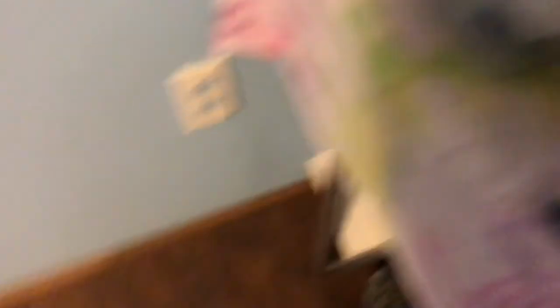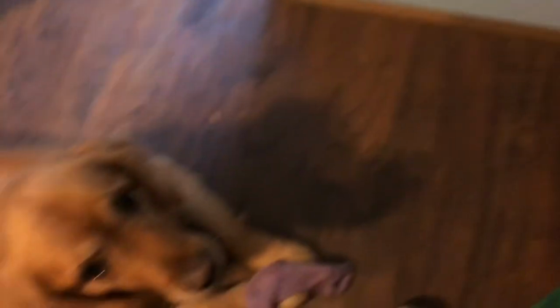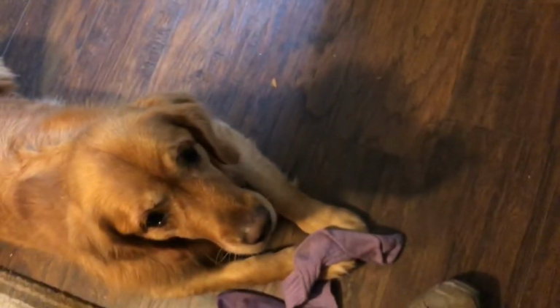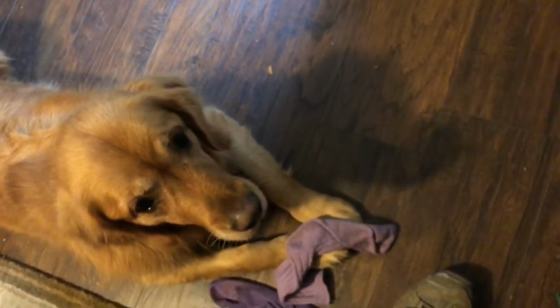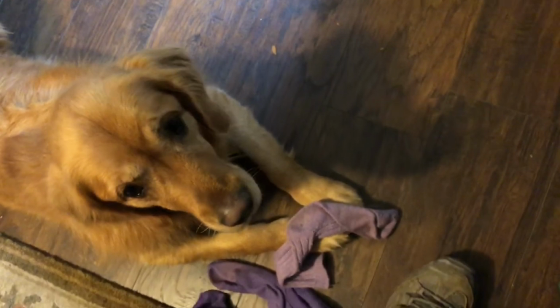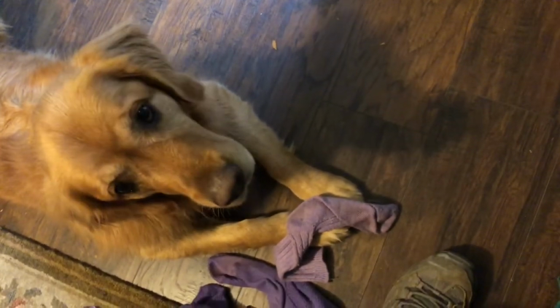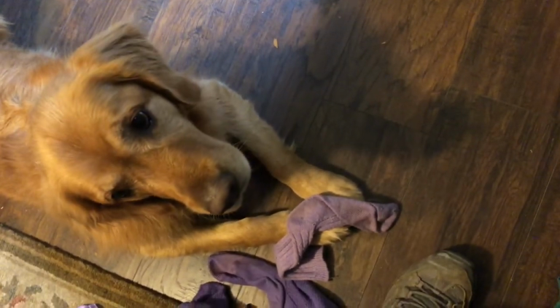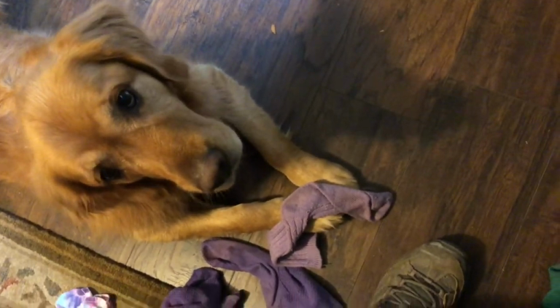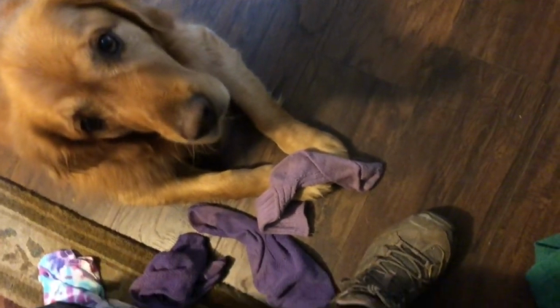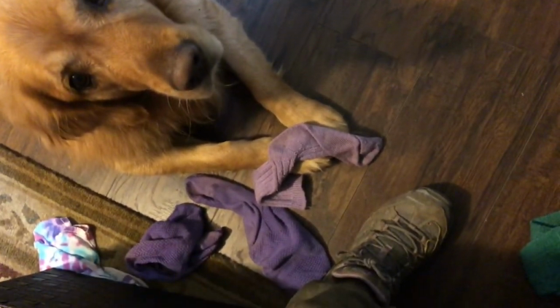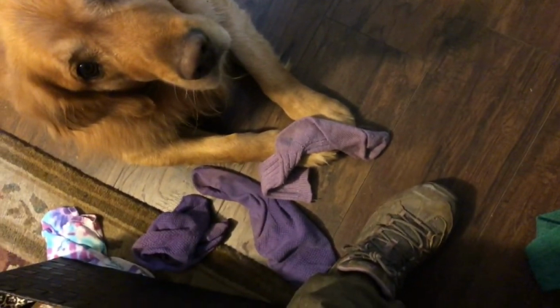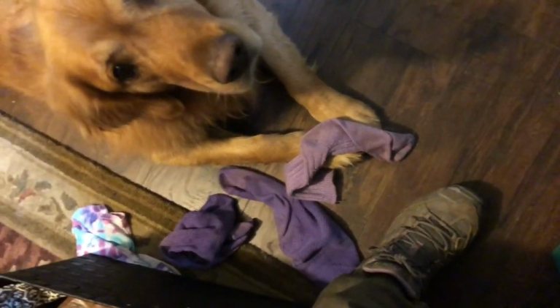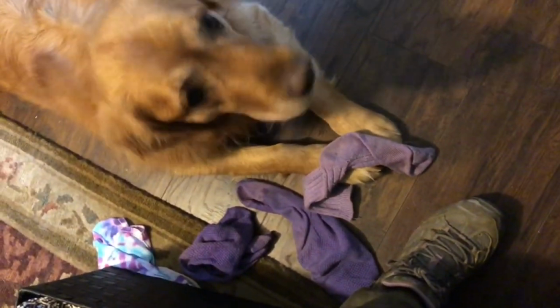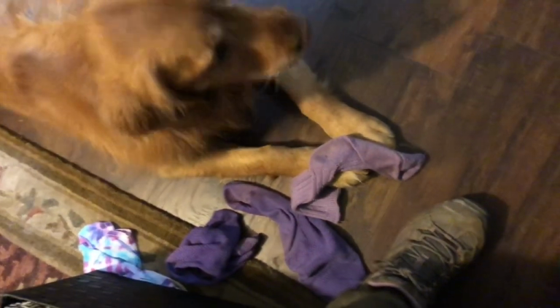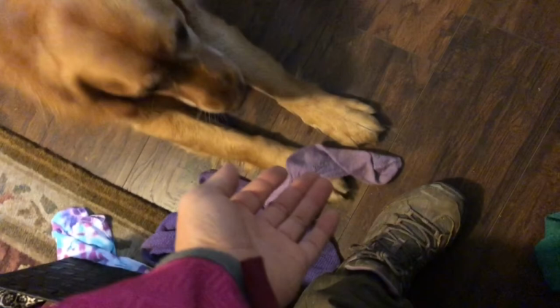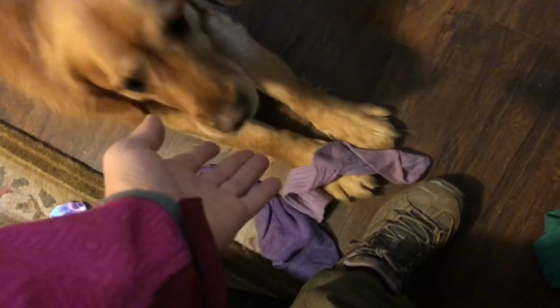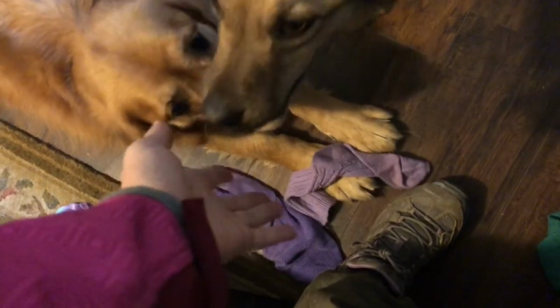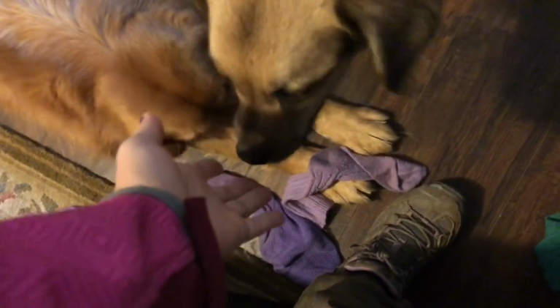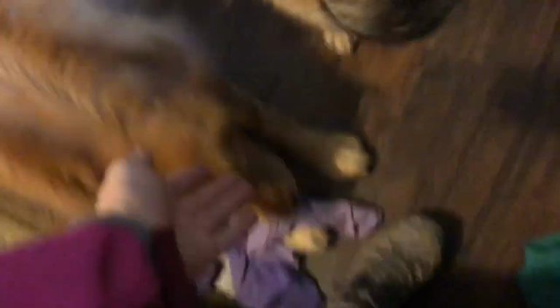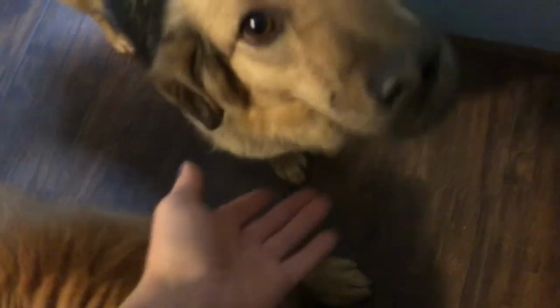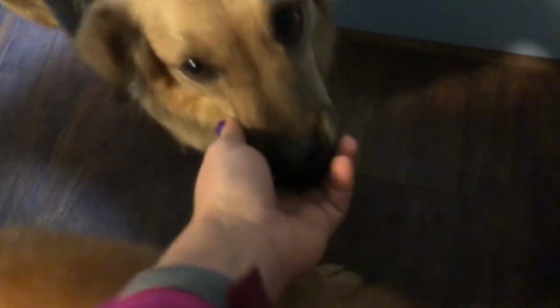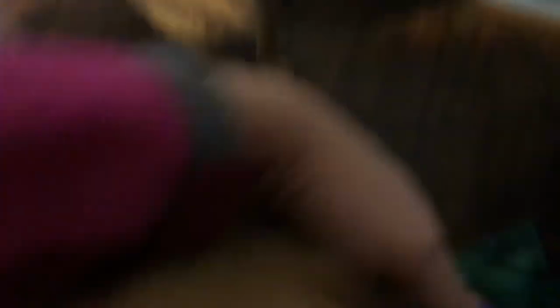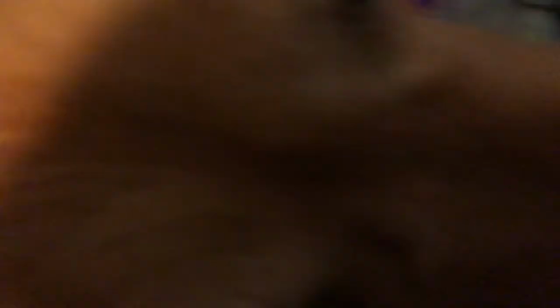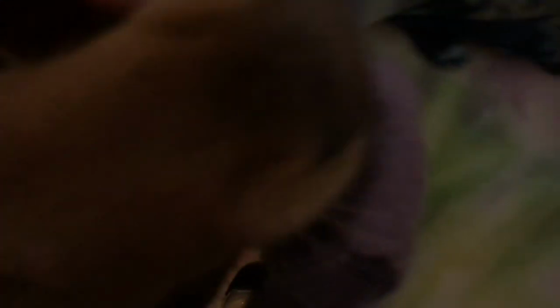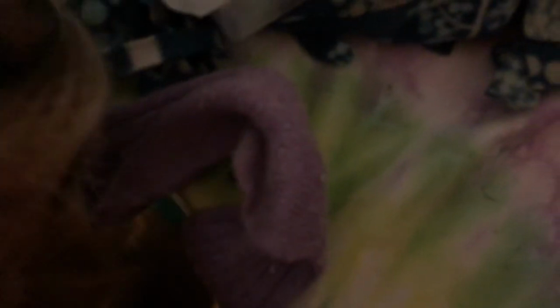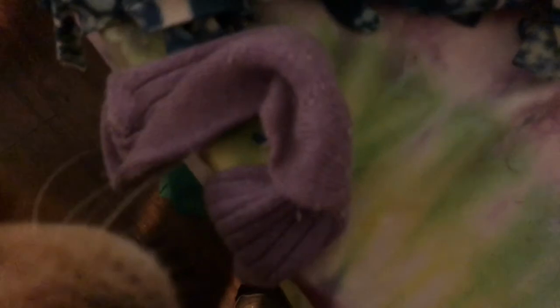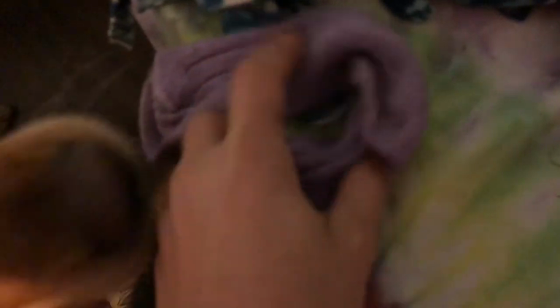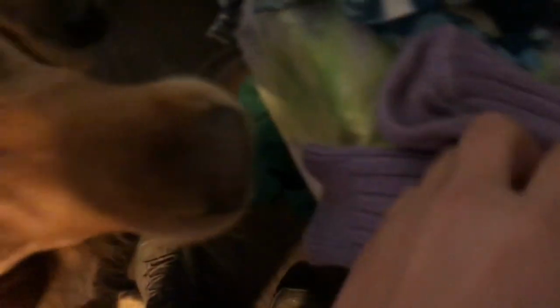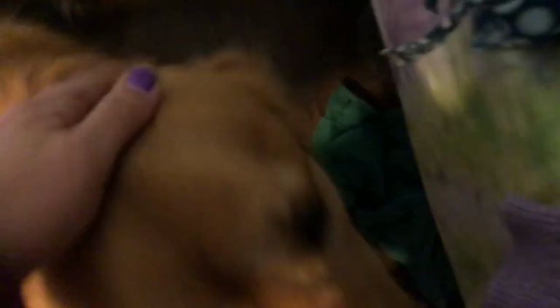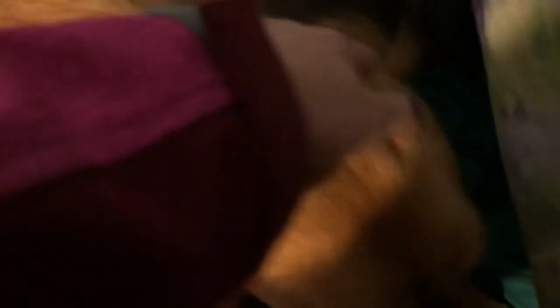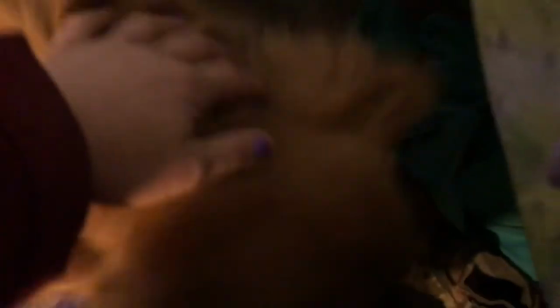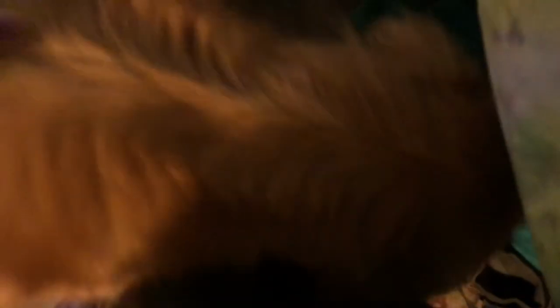You got my sock? Do you know? You got all my socks? Do you know? Bring it here. Thanks, bud. You put it on the table for me. What a sweet, sweet boy.